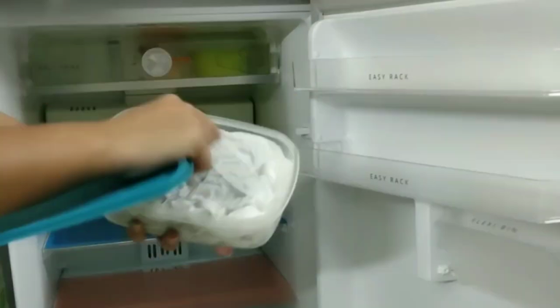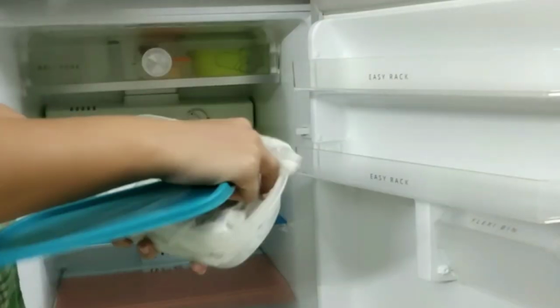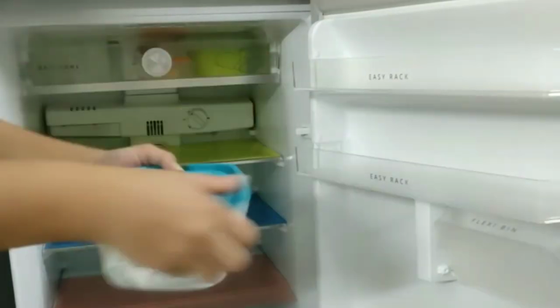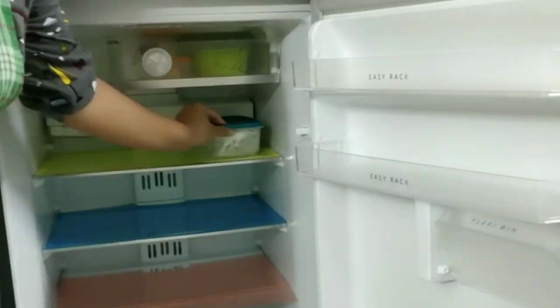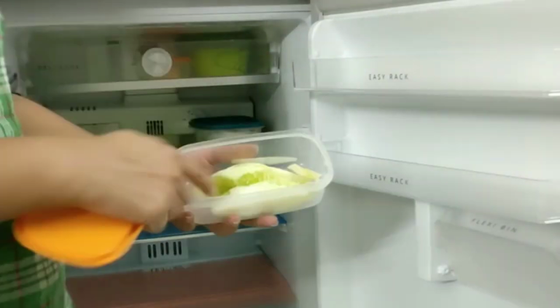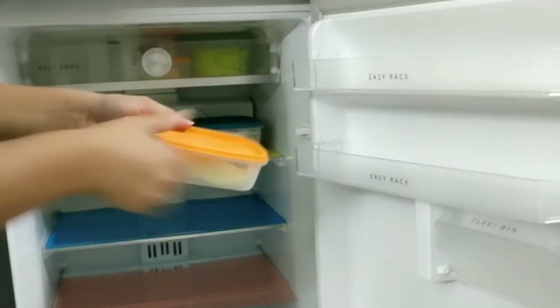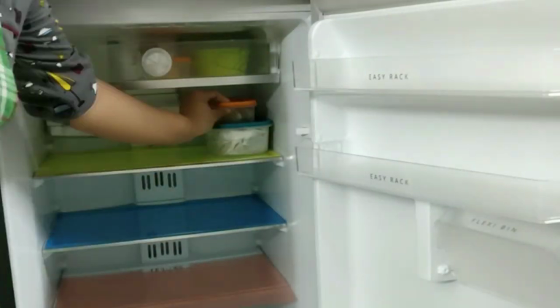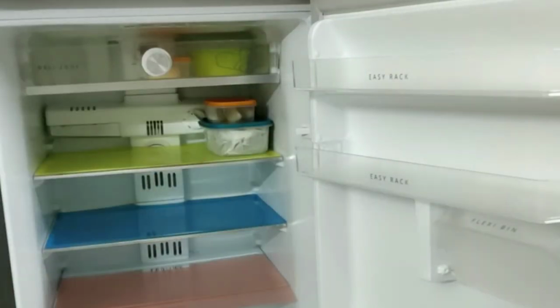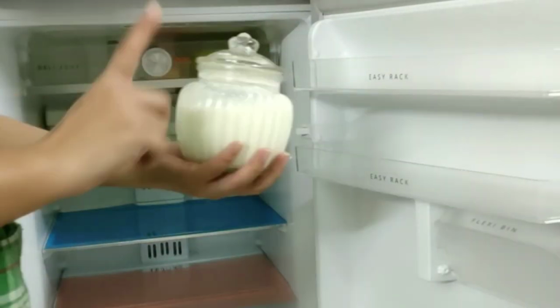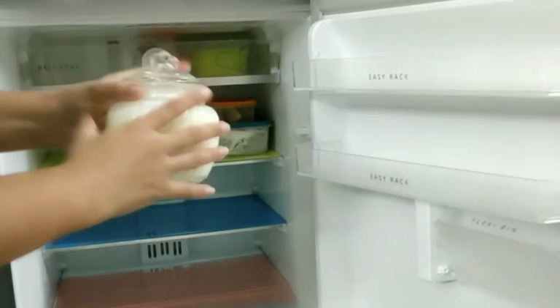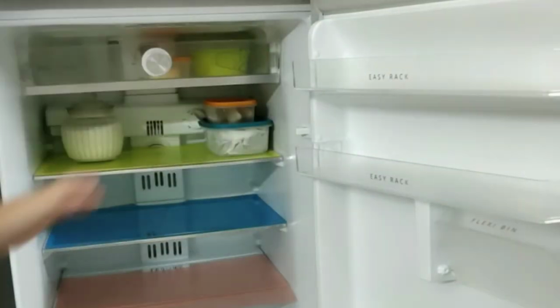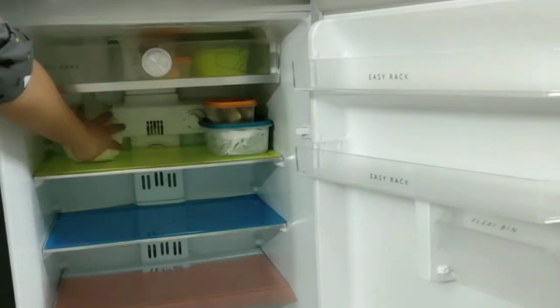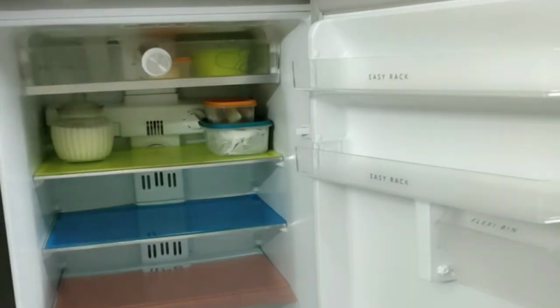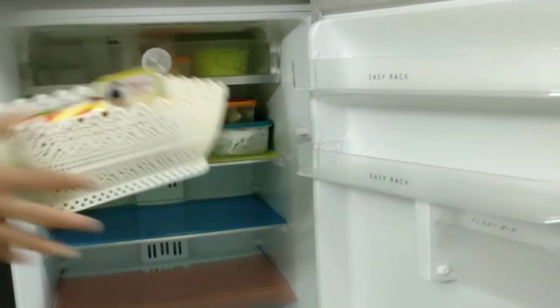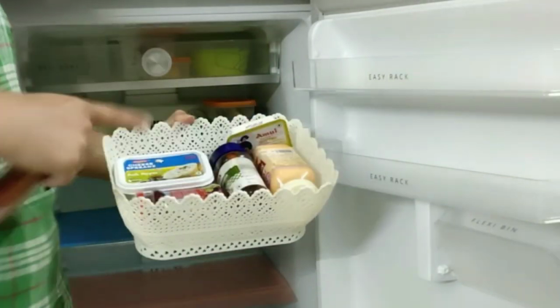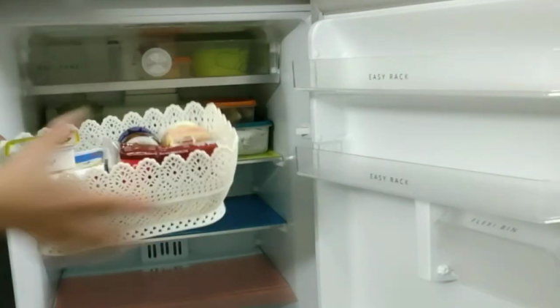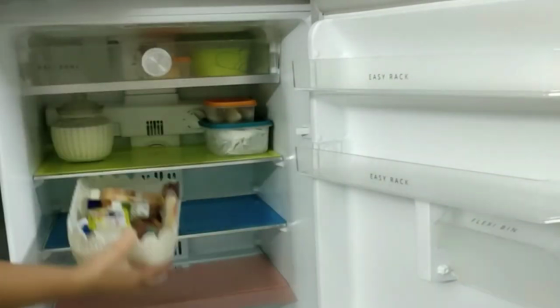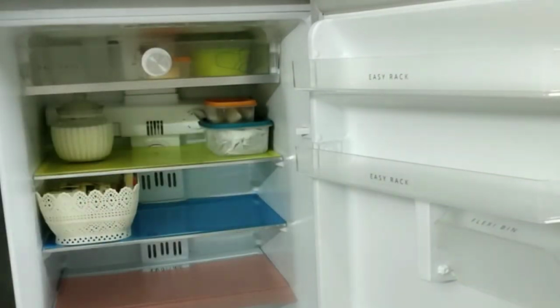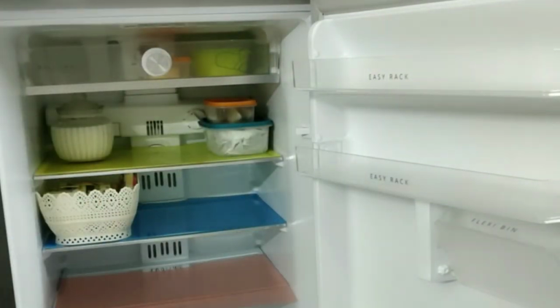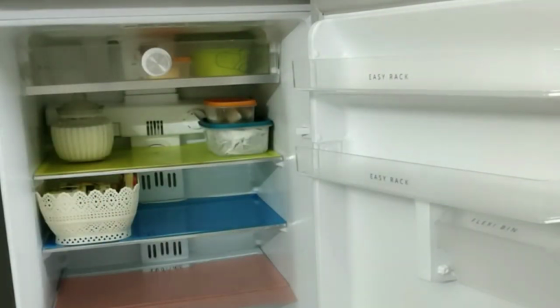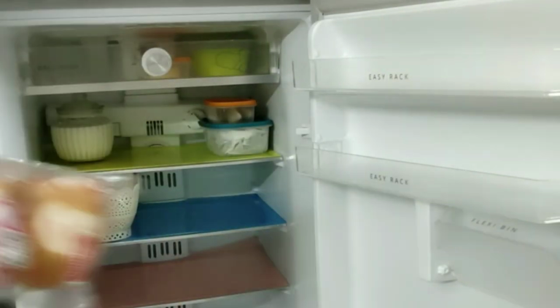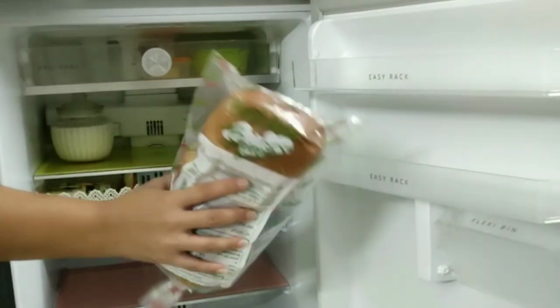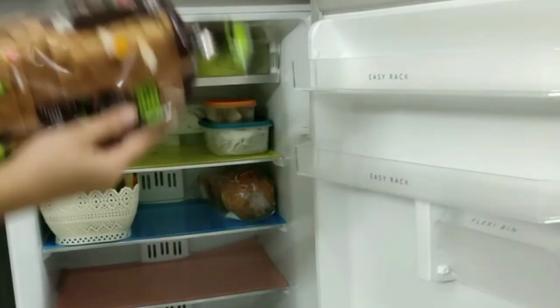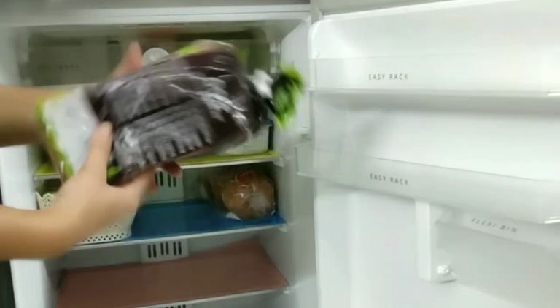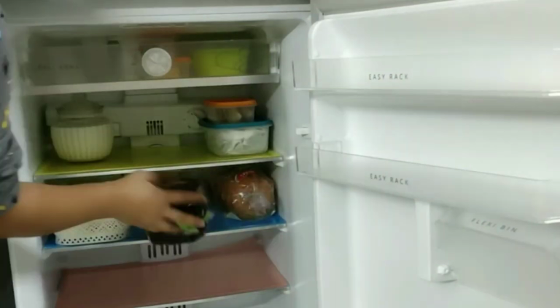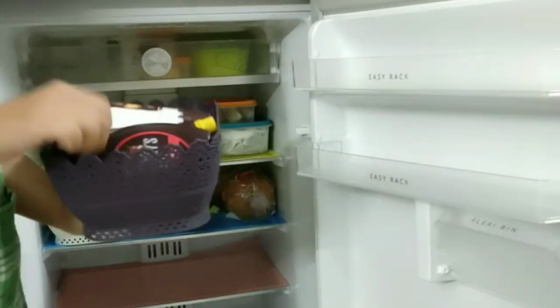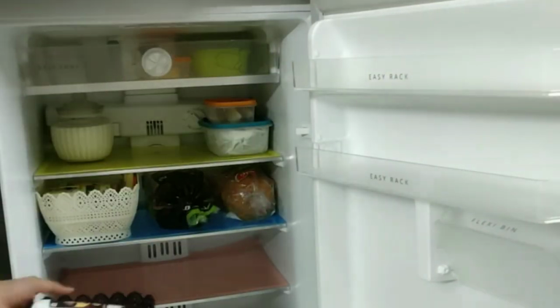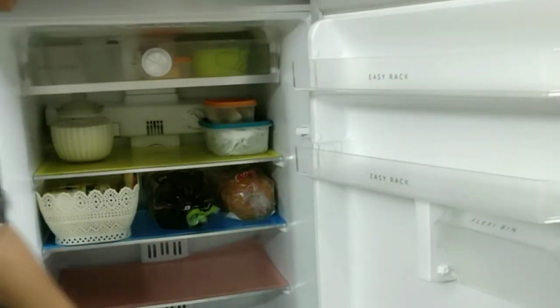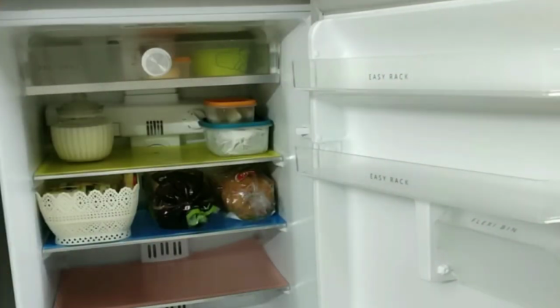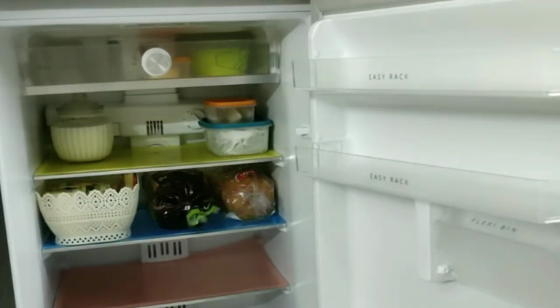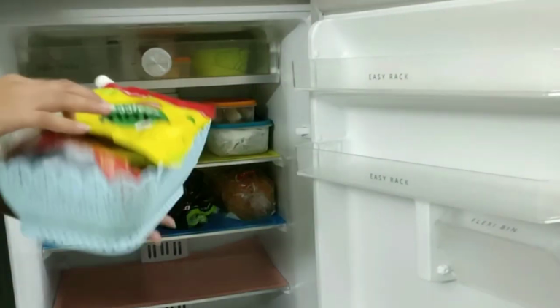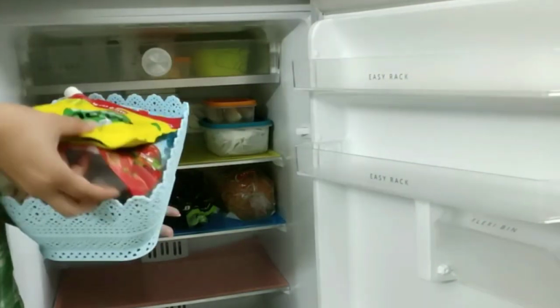One organizing tip: the mats I've placed on the shelves are plastic mats and they're removable. You can use these mats and remove them from time to time to wash them again. This way your fridge will always look clean and neat.